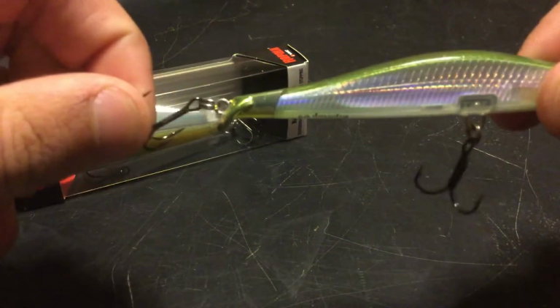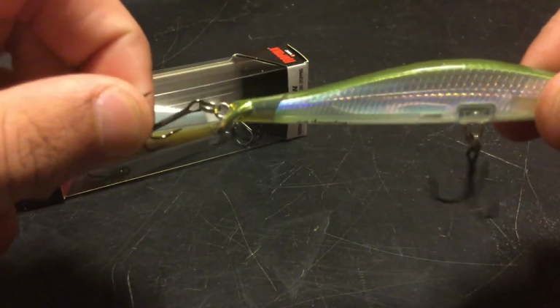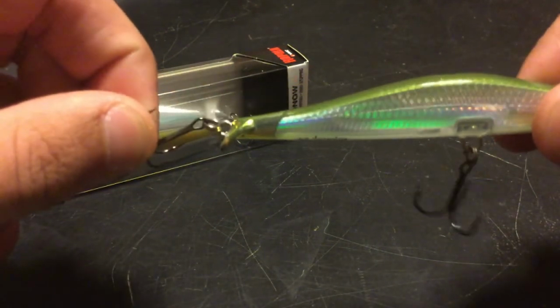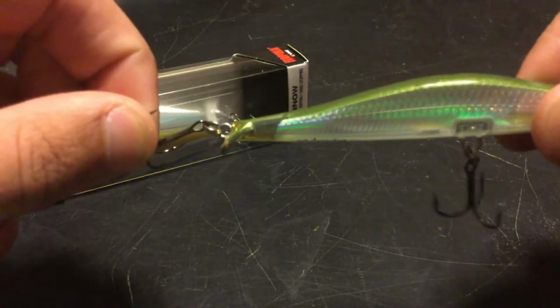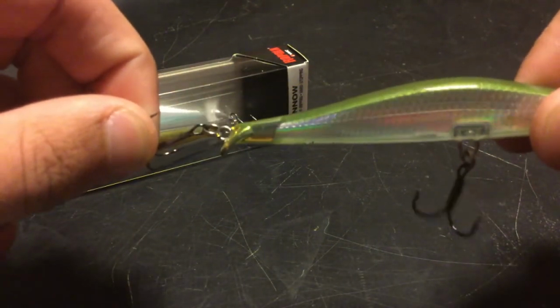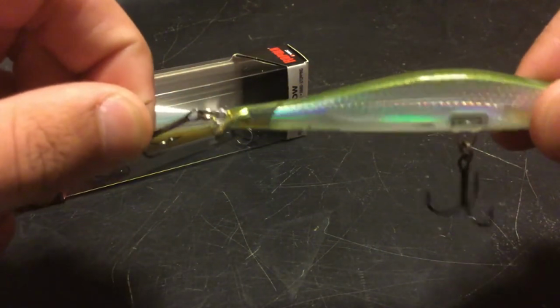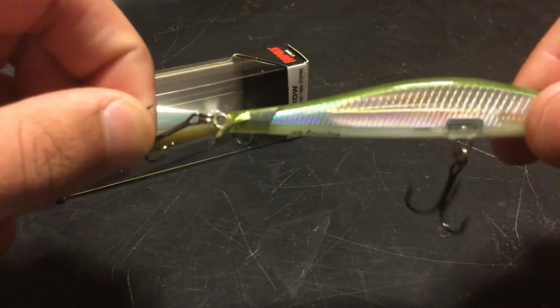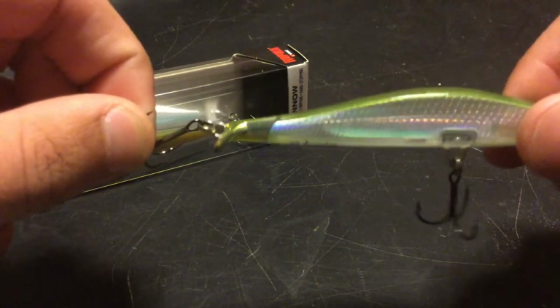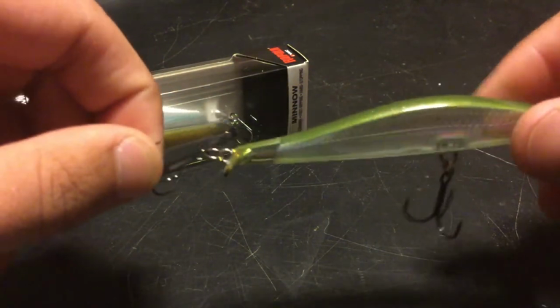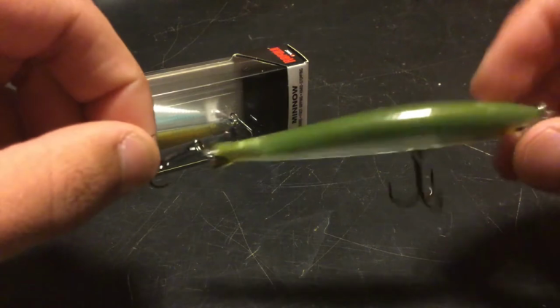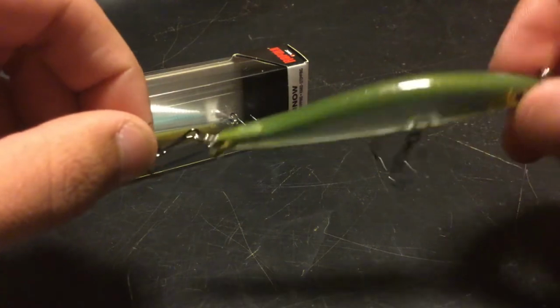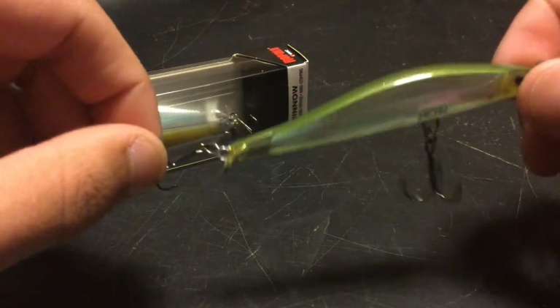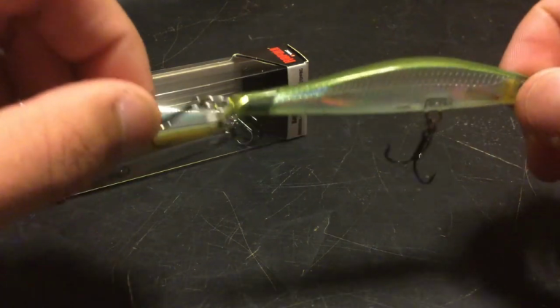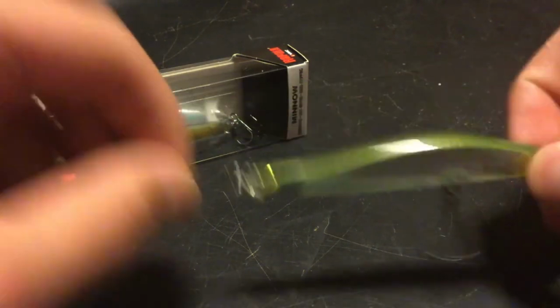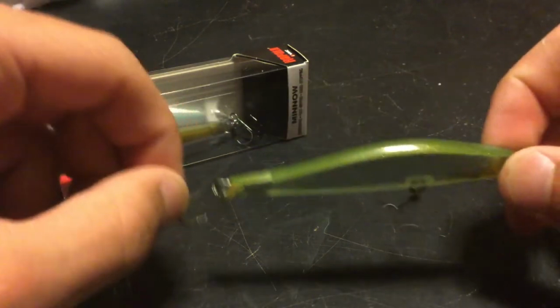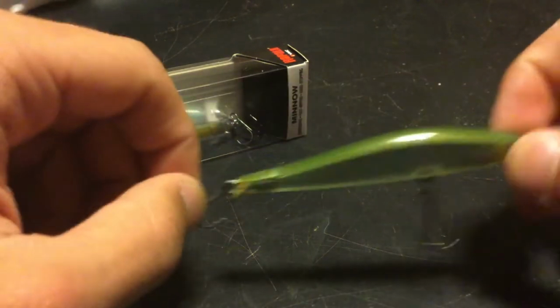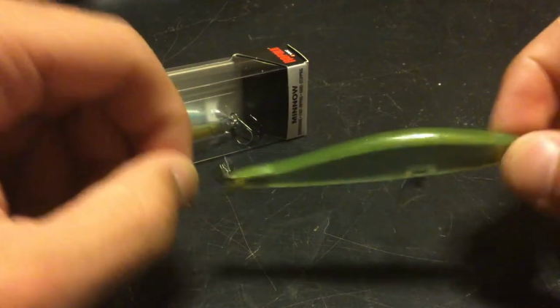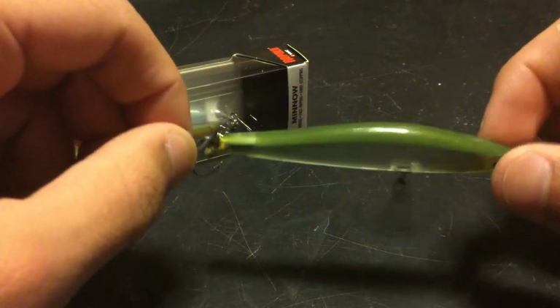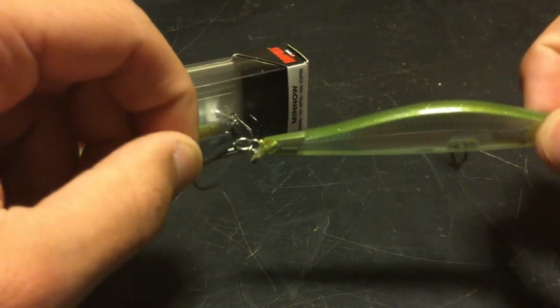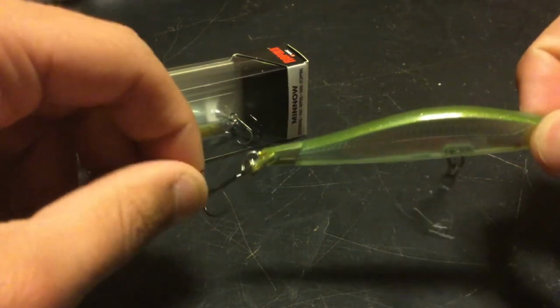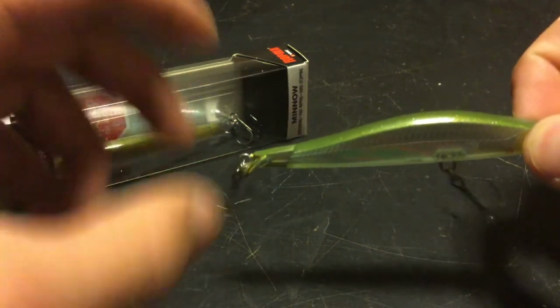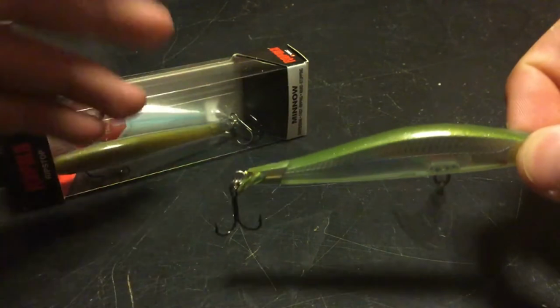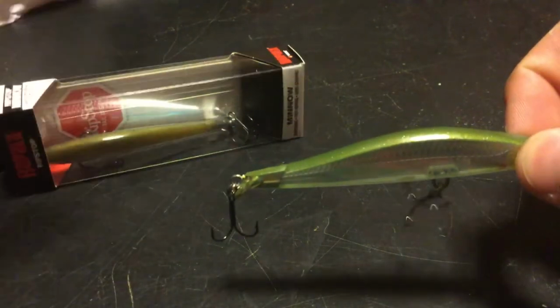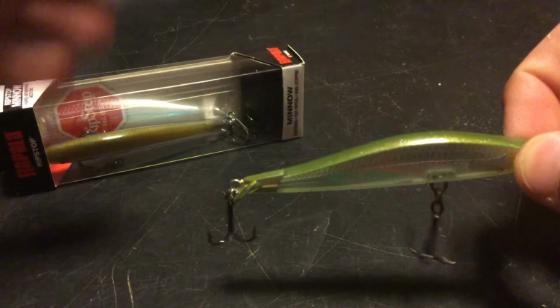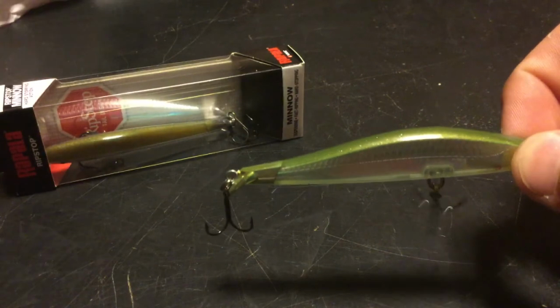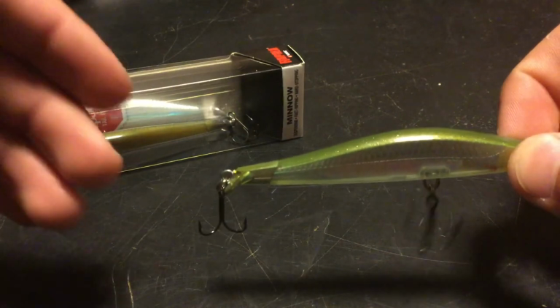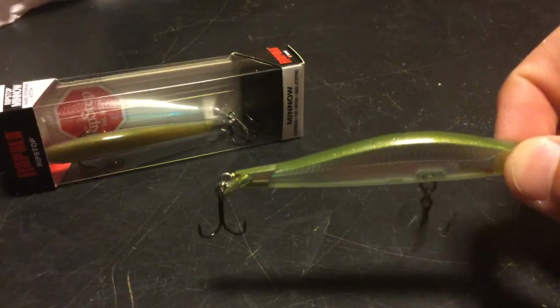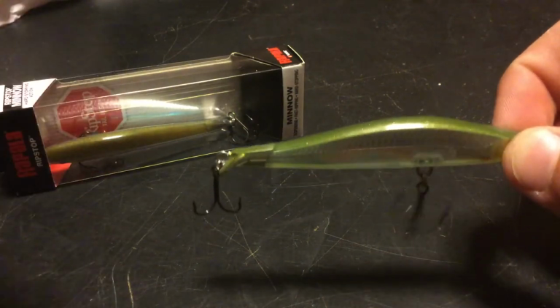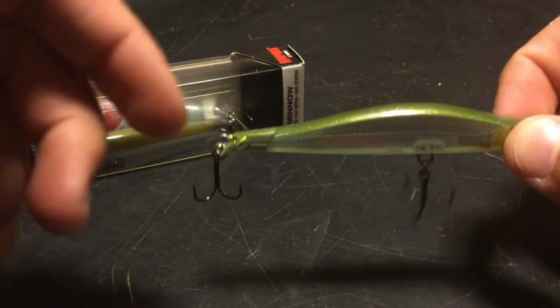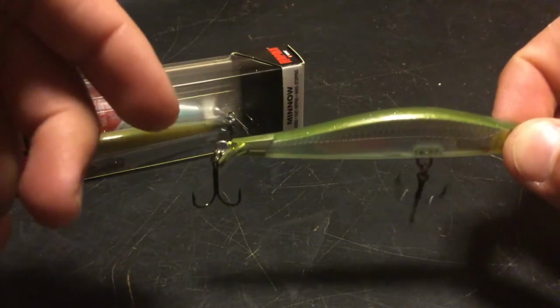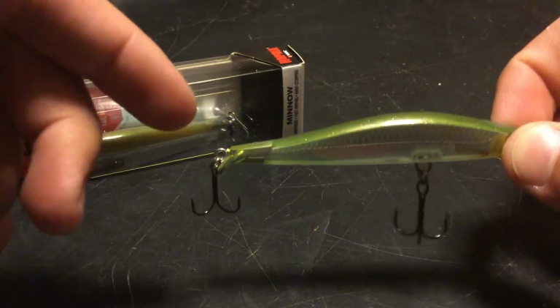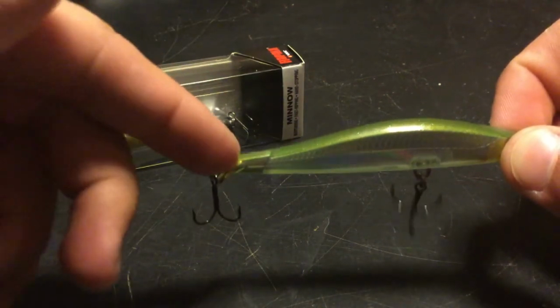It's this little fin right here in the back. See how it flares out? That makes it so that it stops — so when you're jerking this, it stops as soon as you stop jerking. Supposedly. I haven't tested it, but that's what it looked like in the videos.